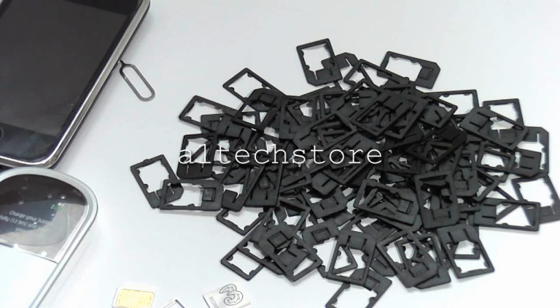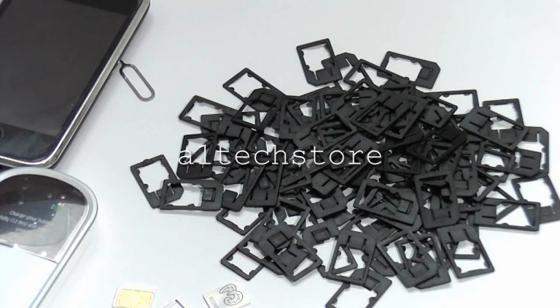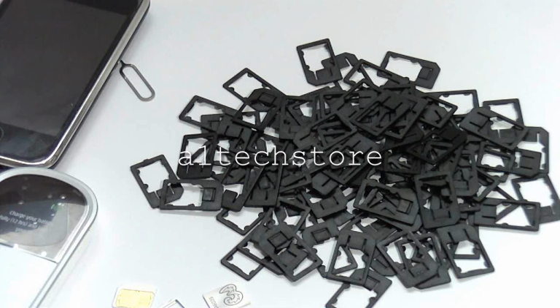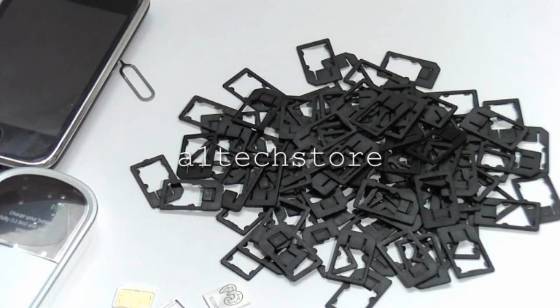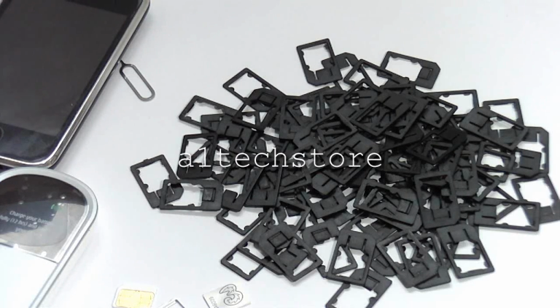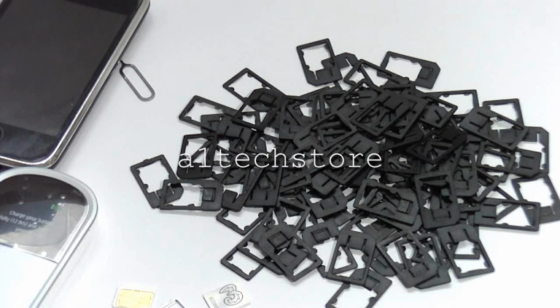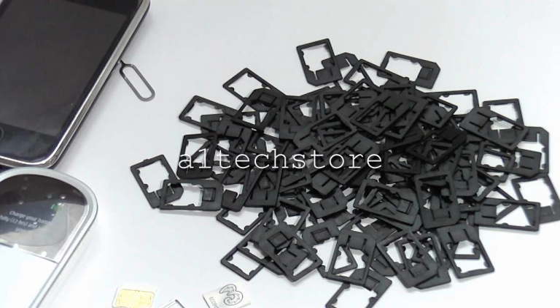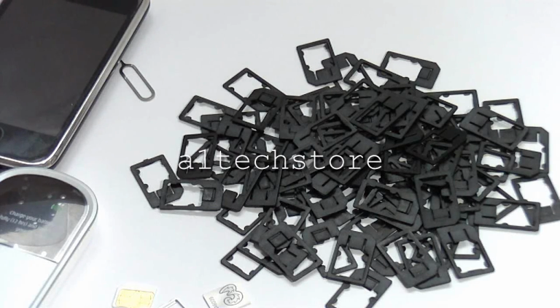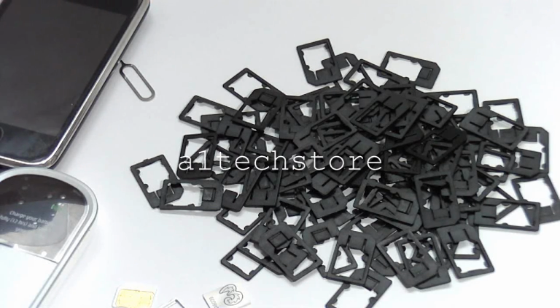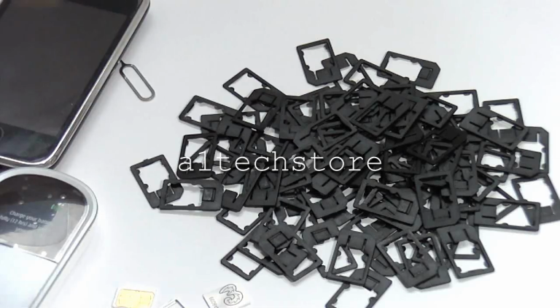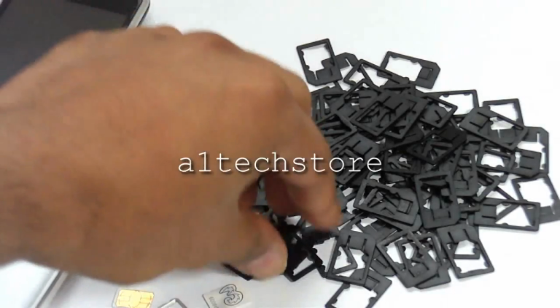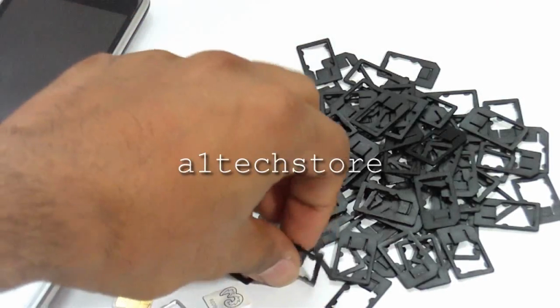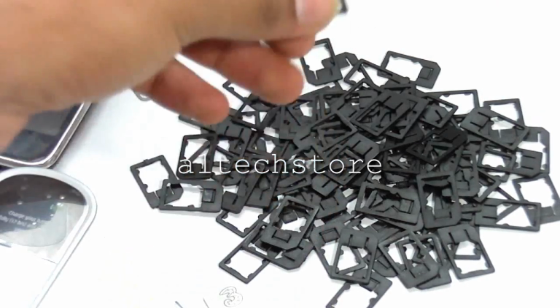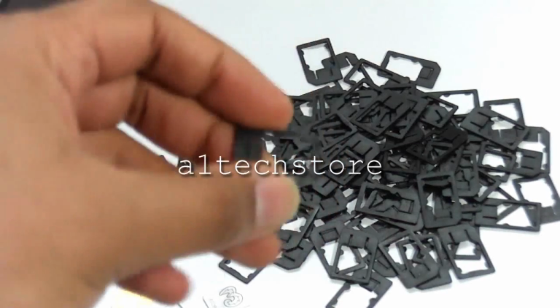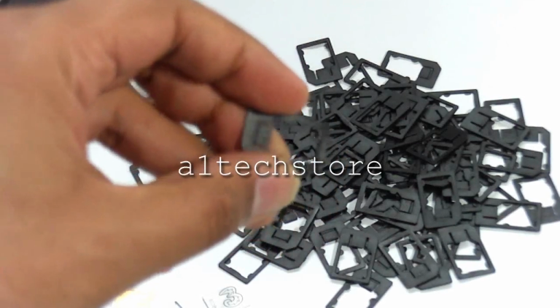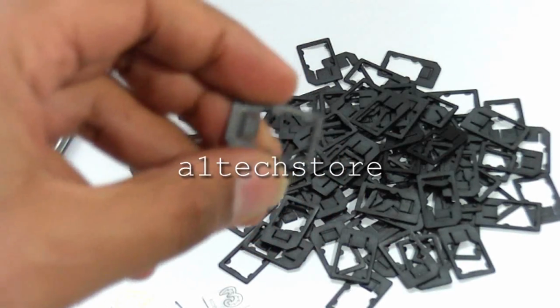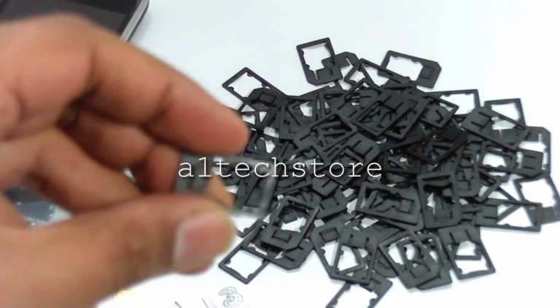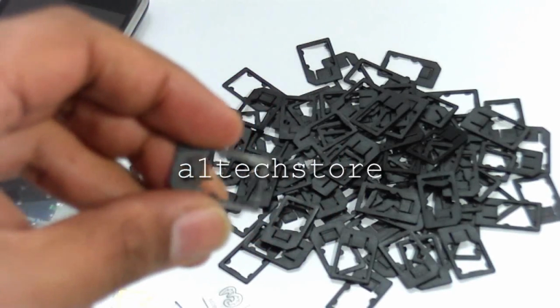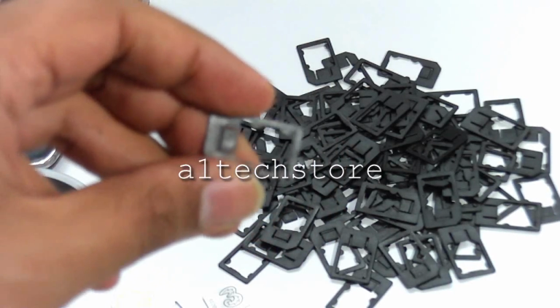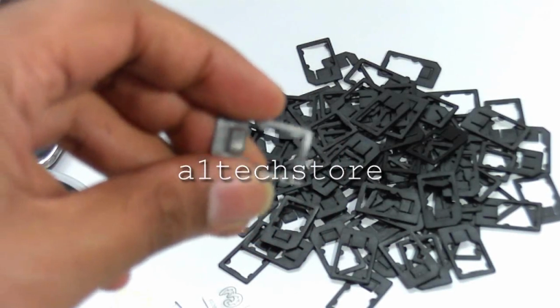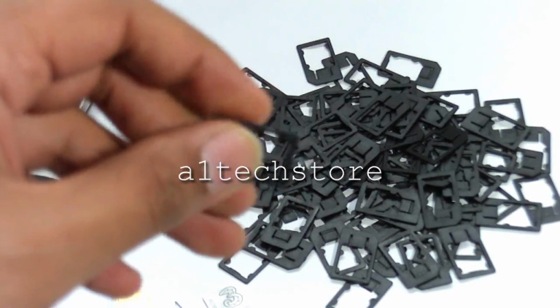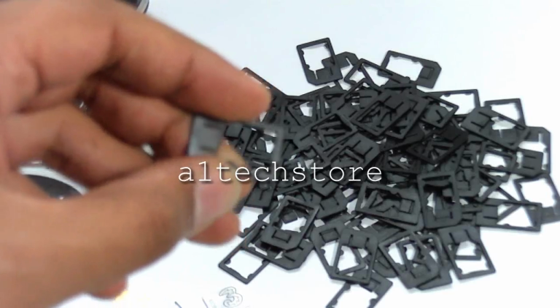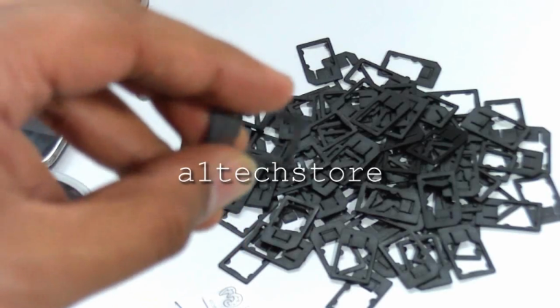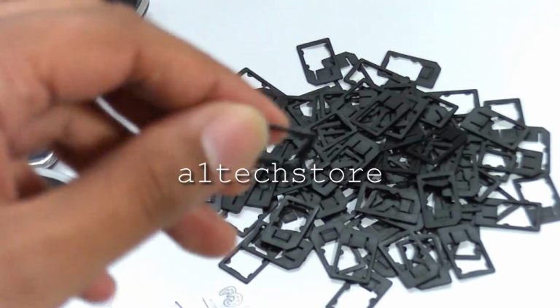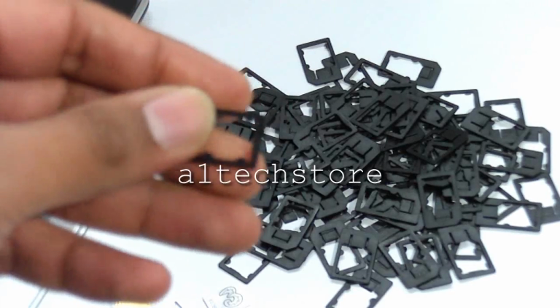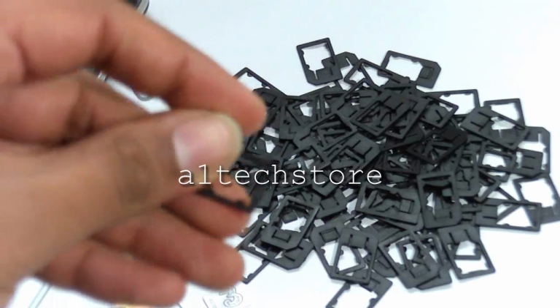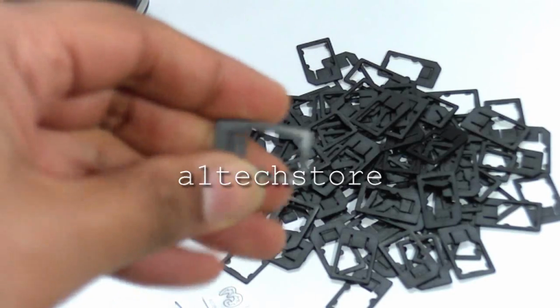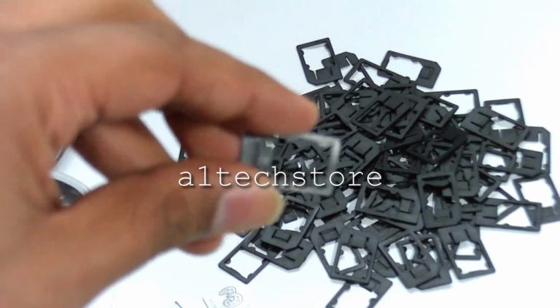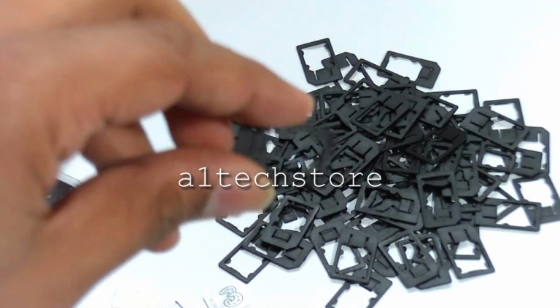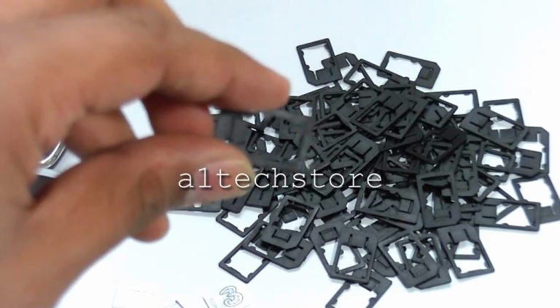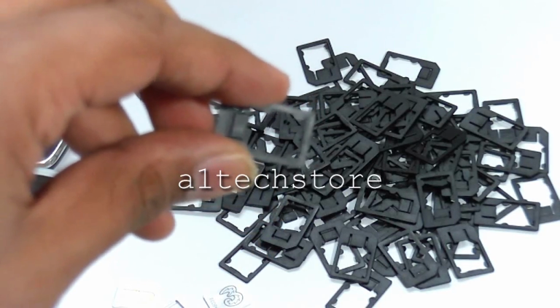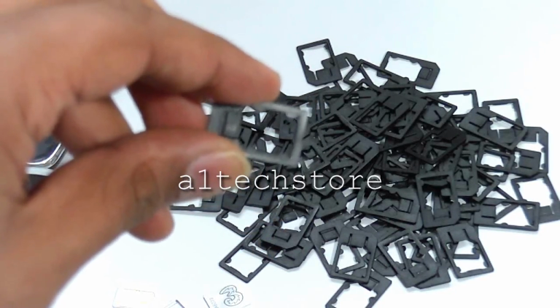Hi, welcome to another video by A1Techstore.com. Today we're going to show the new Rebel Micro 2 Mini SIM adapter. Here's the adapter itself. As you can see, it's made of durable plastic and it has a clickable function.